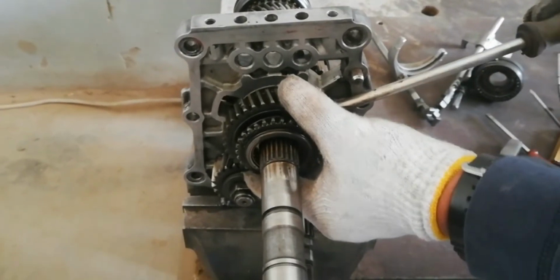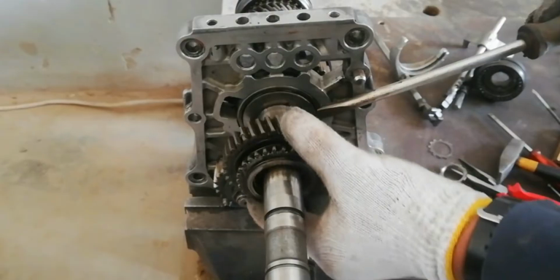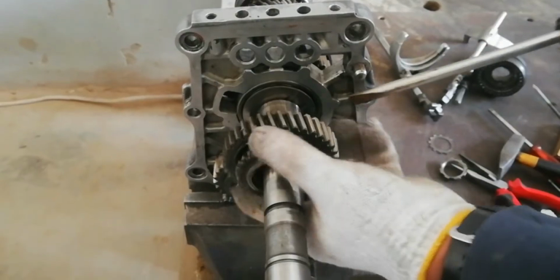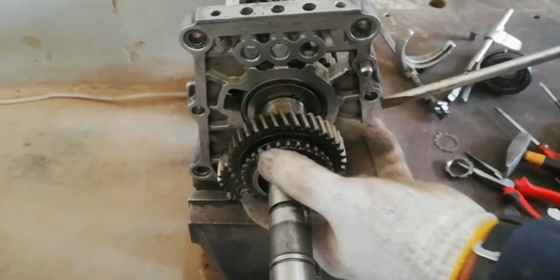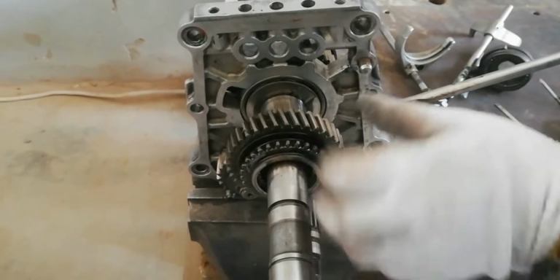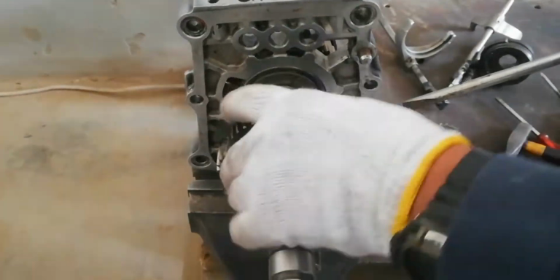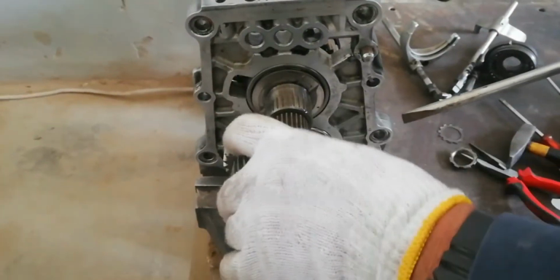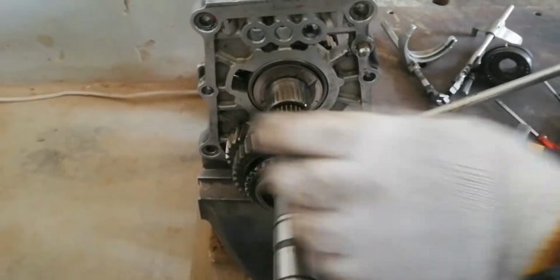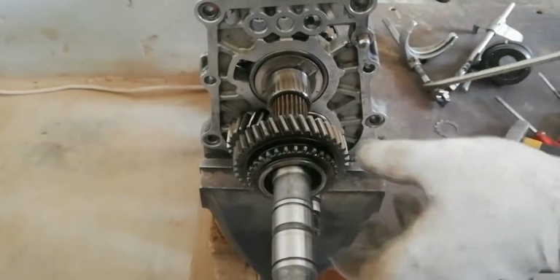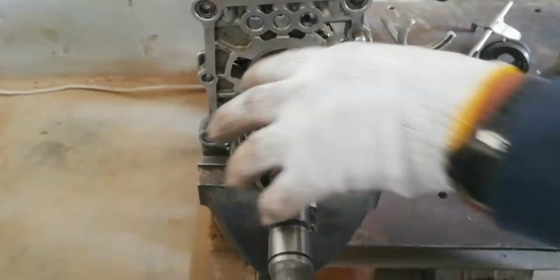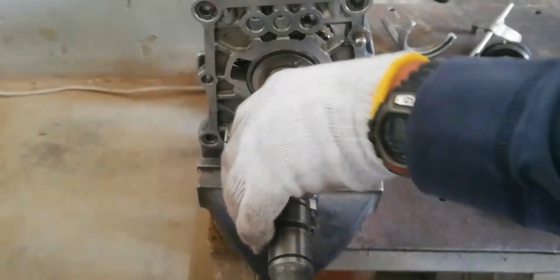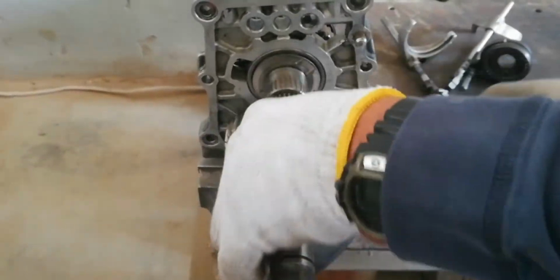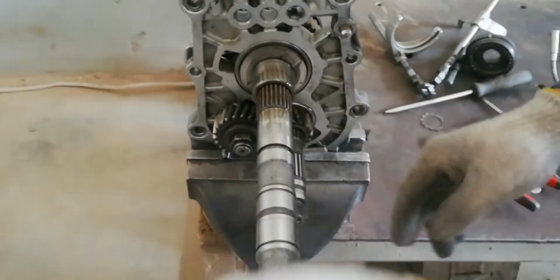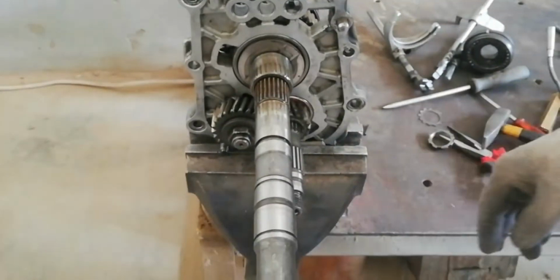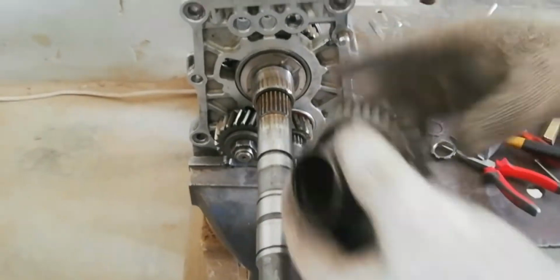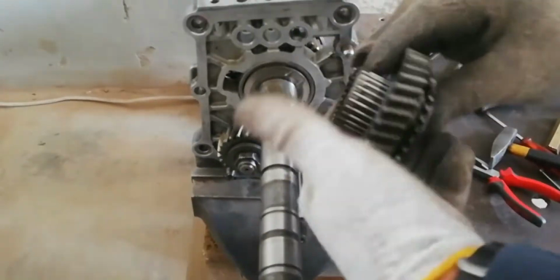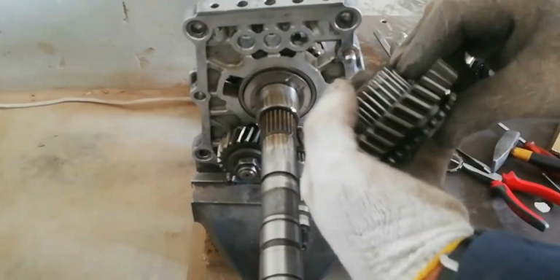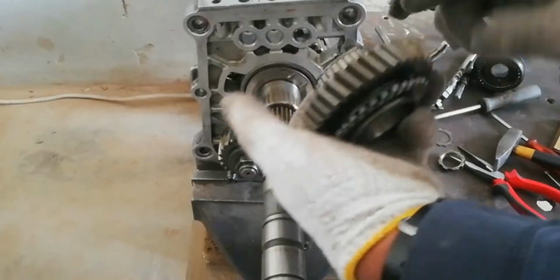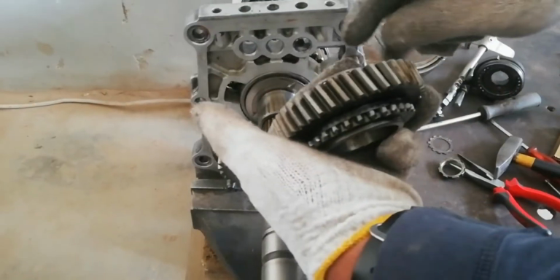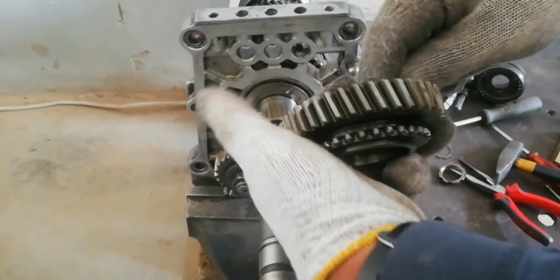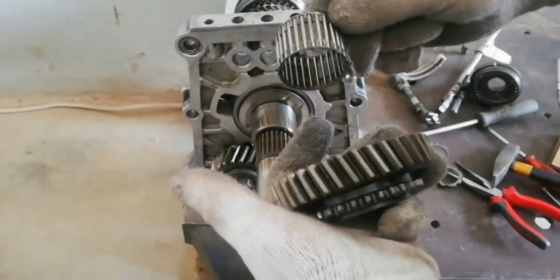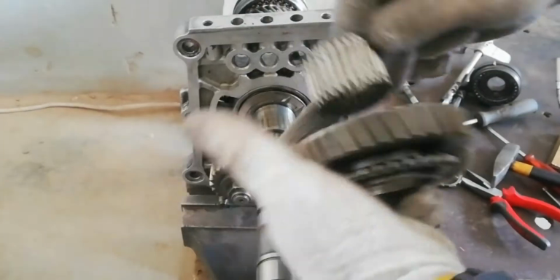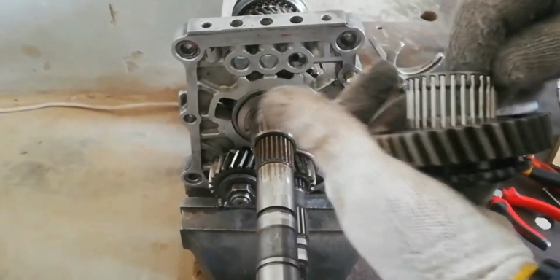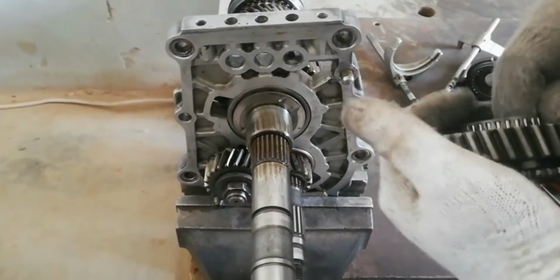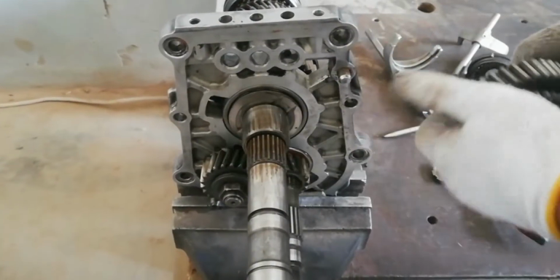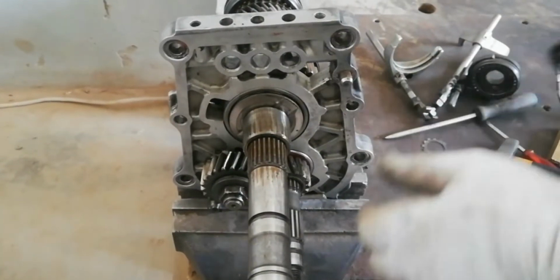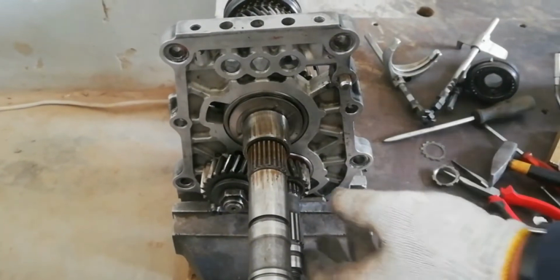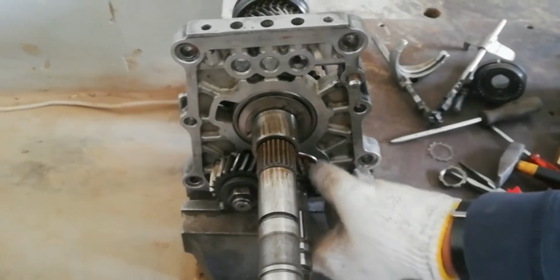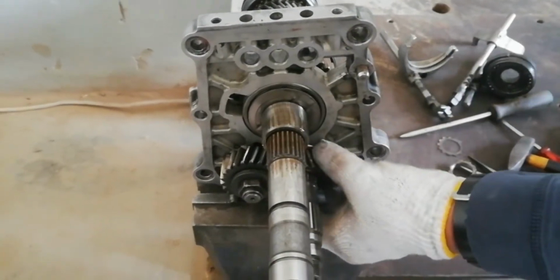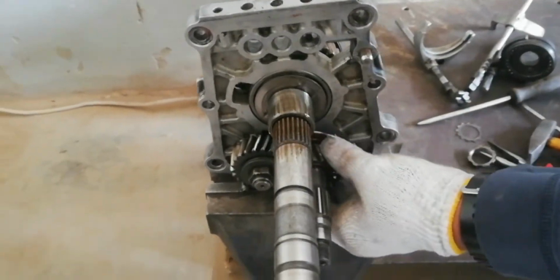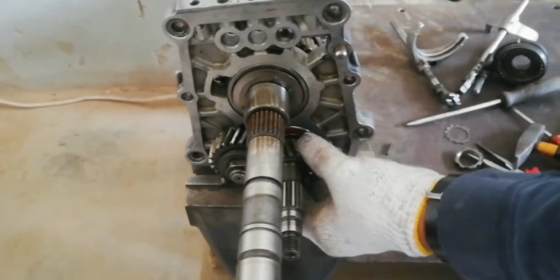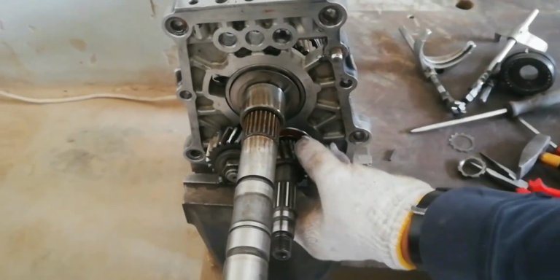Now remove the reverse gear. Next is the reverse counter gear.